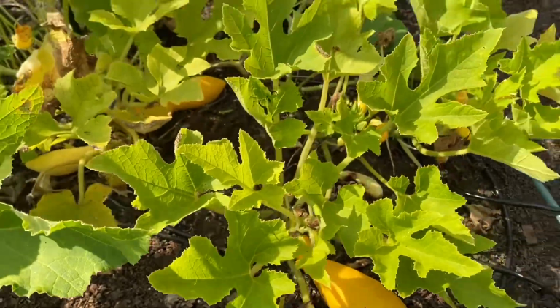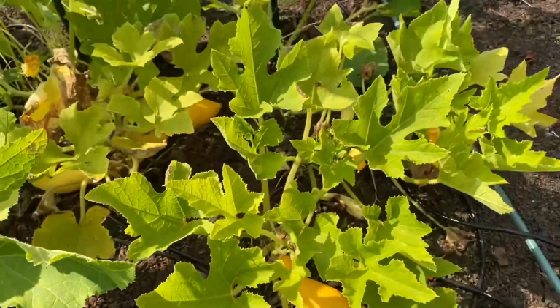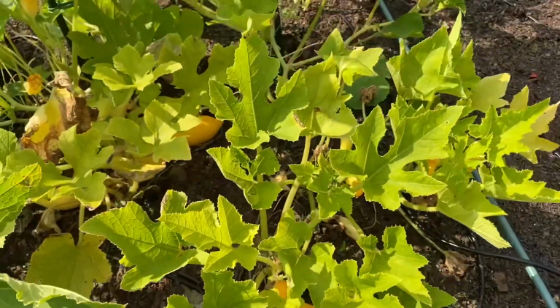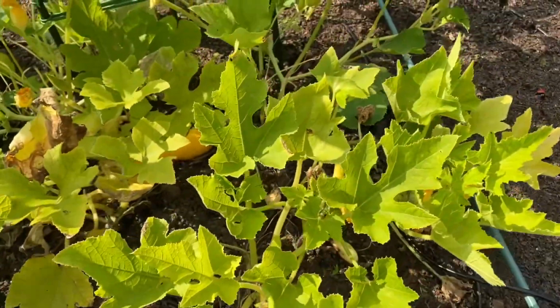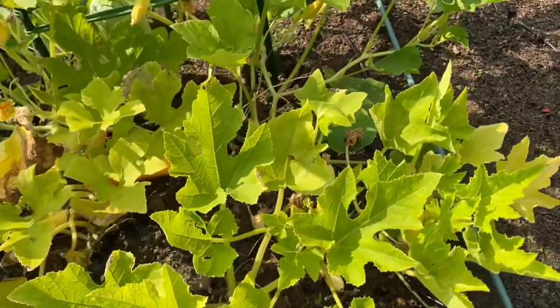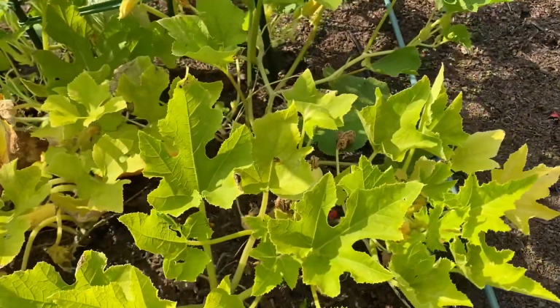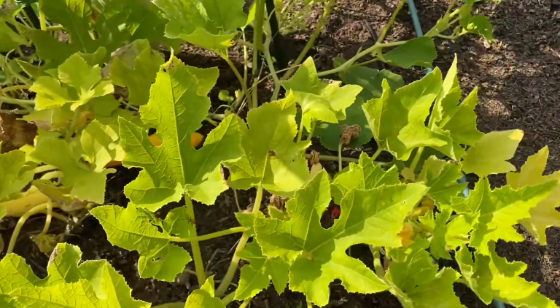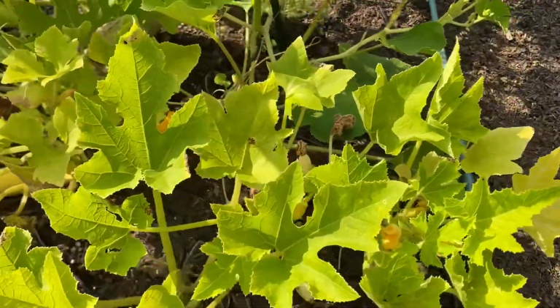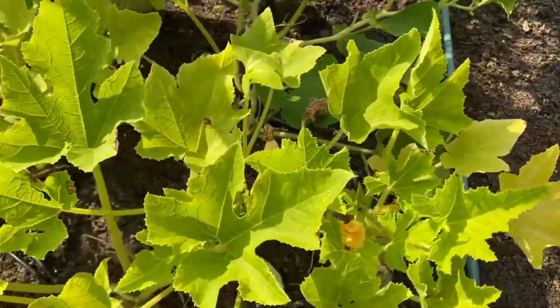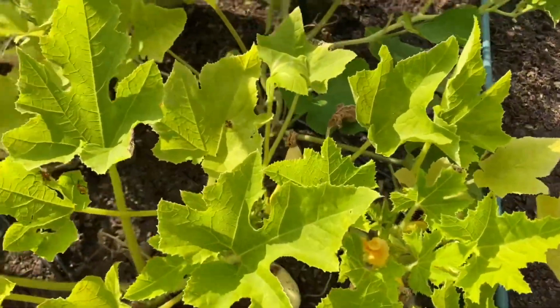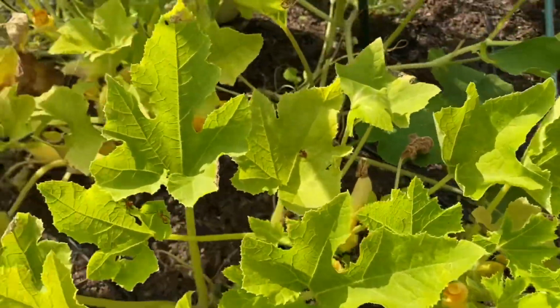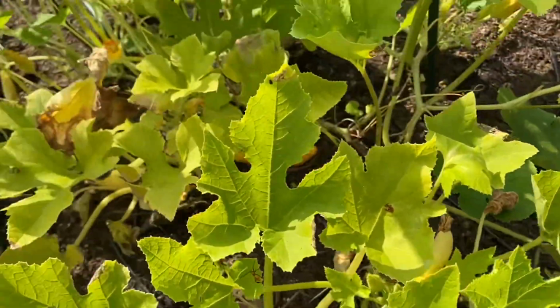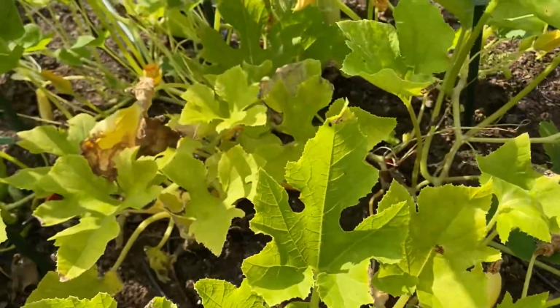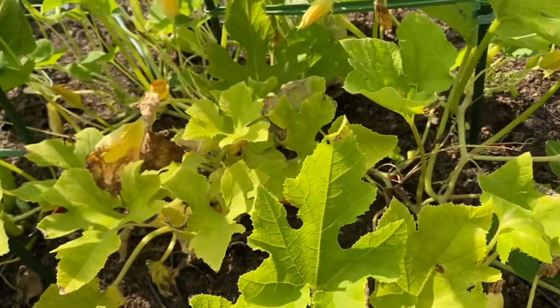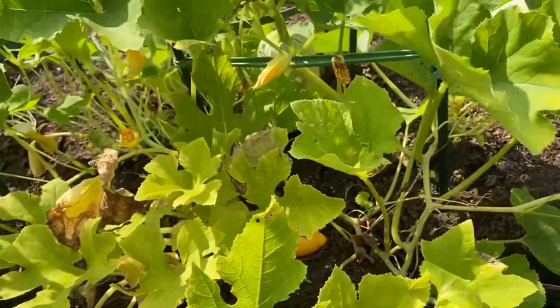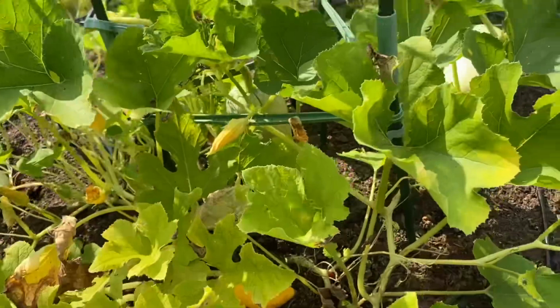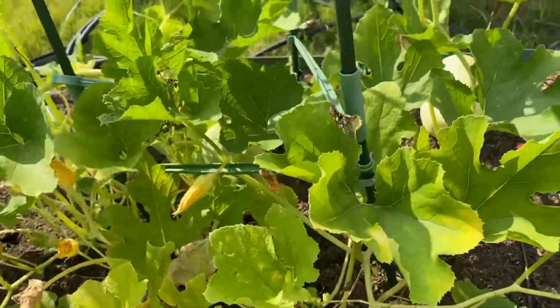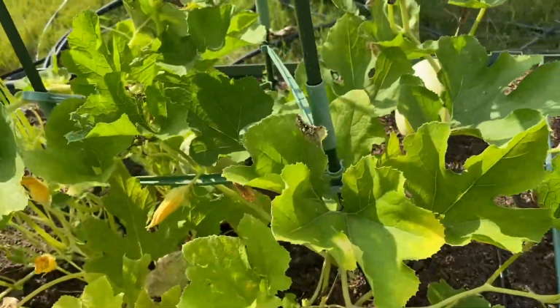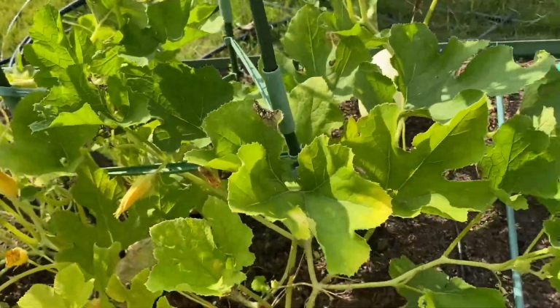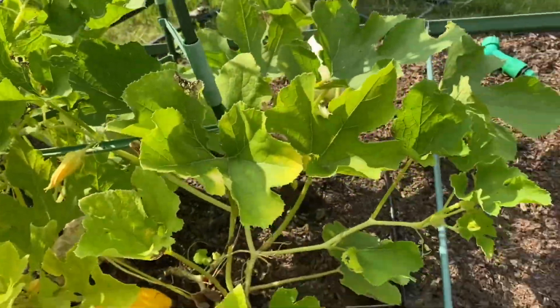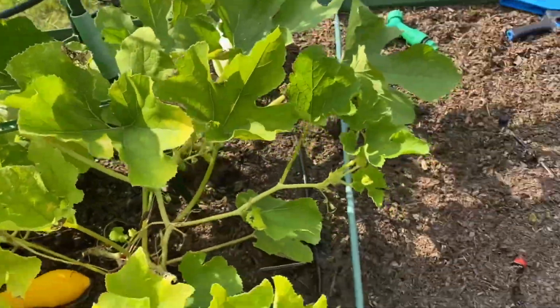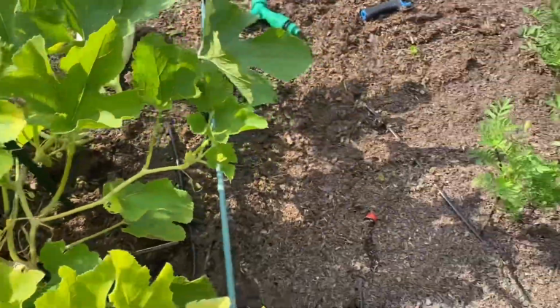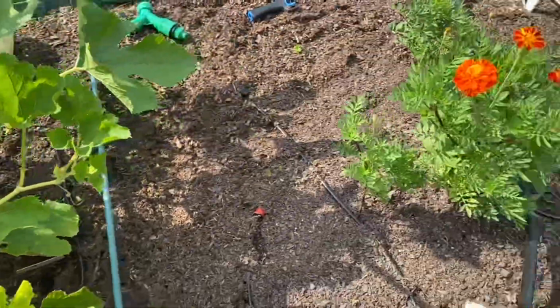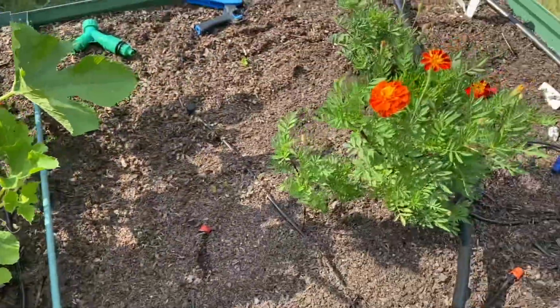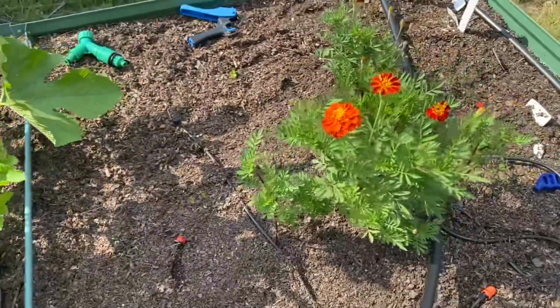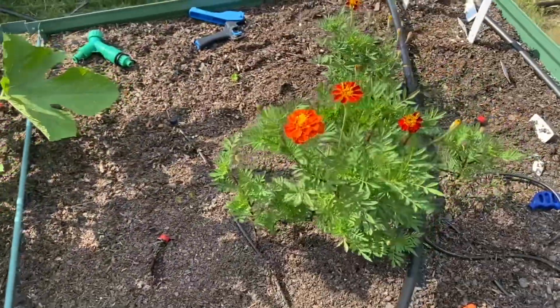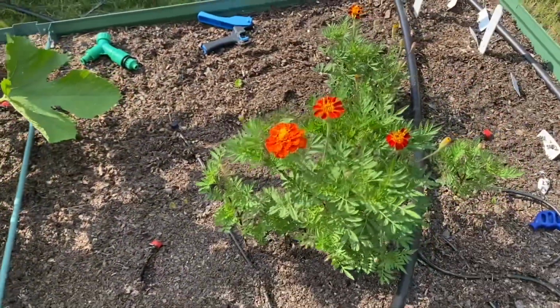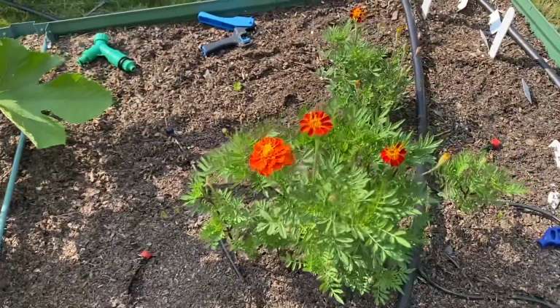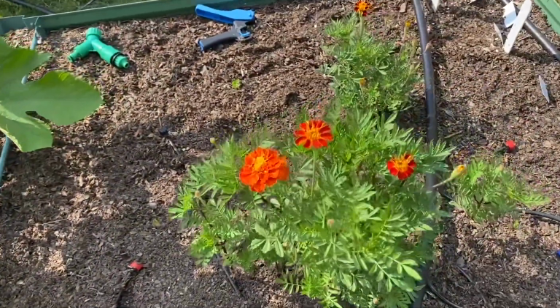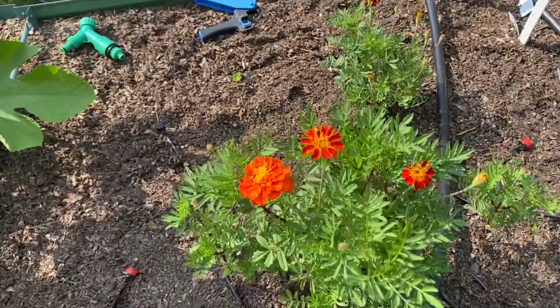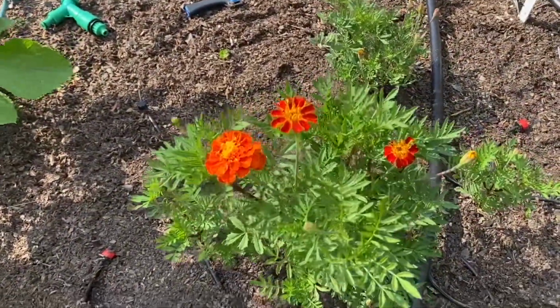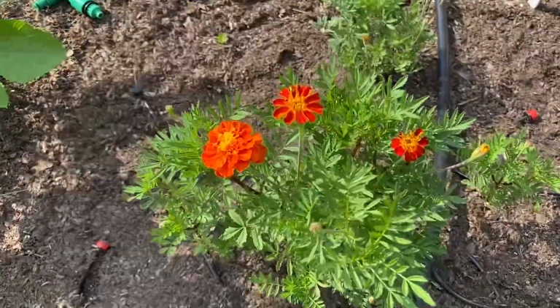Here I've got a lot of squash growing, and I've got more marigolds coming out.